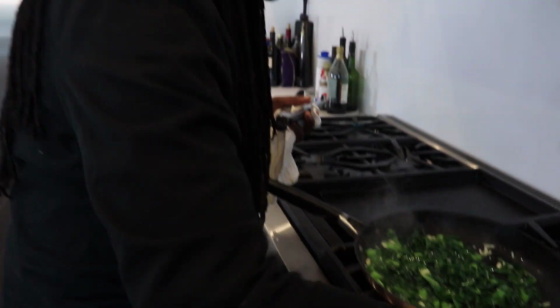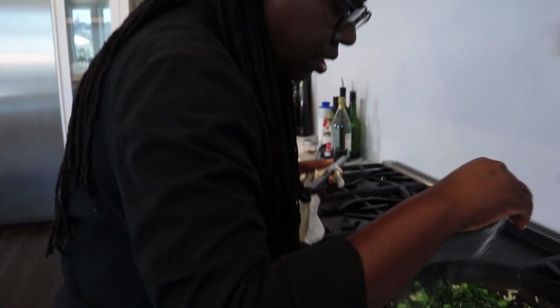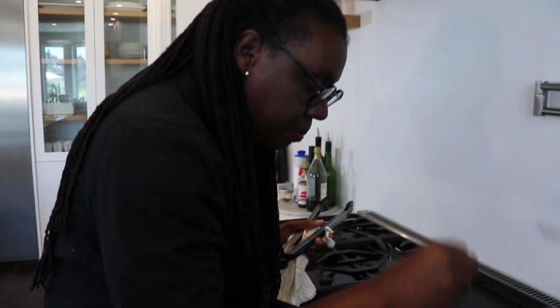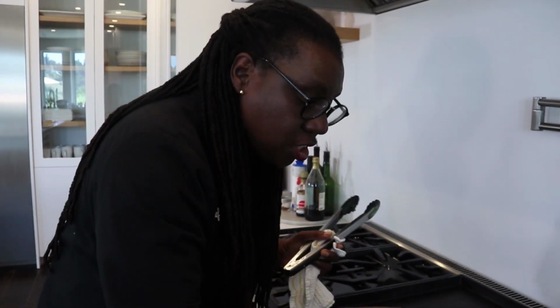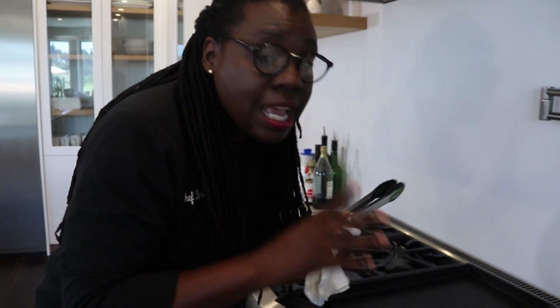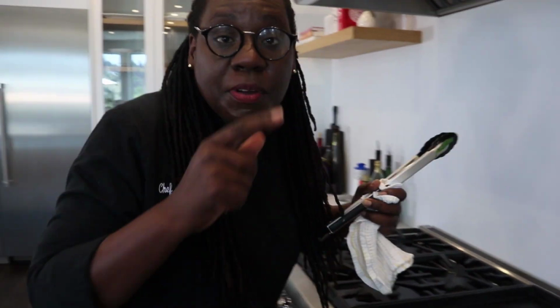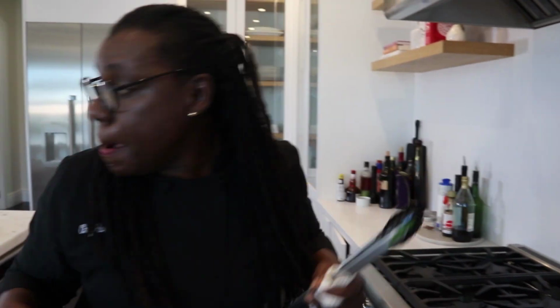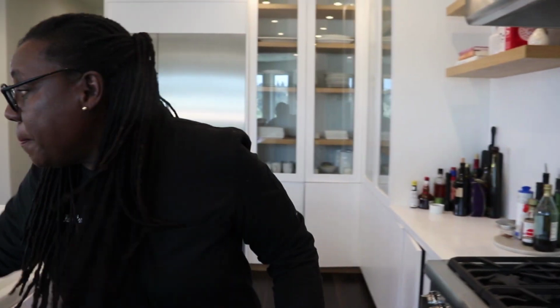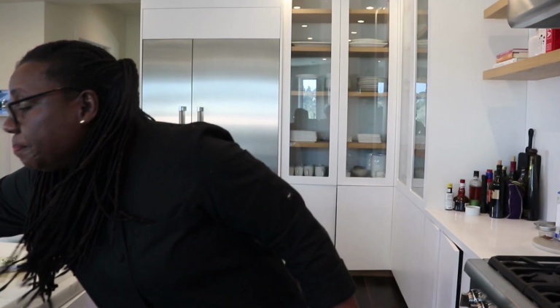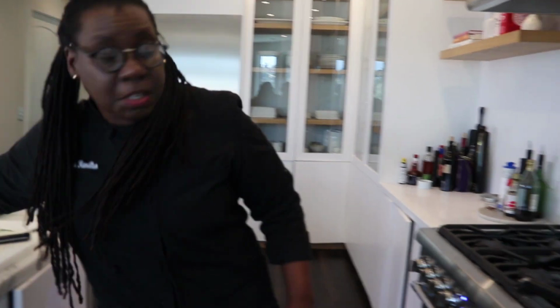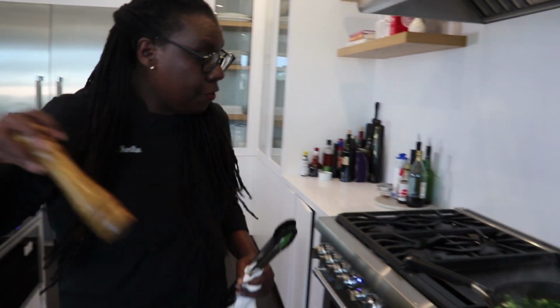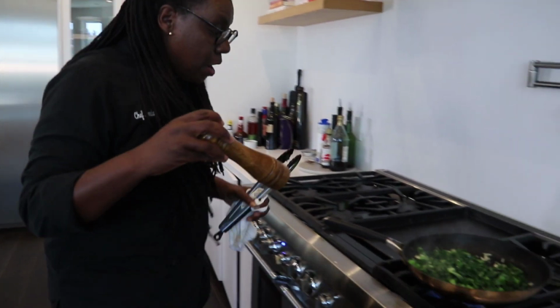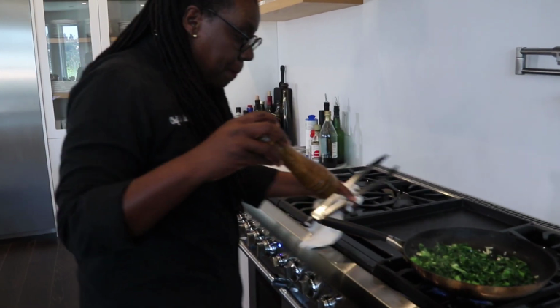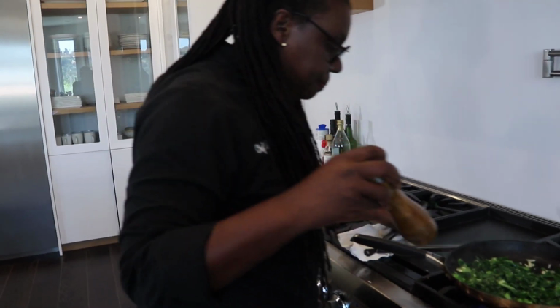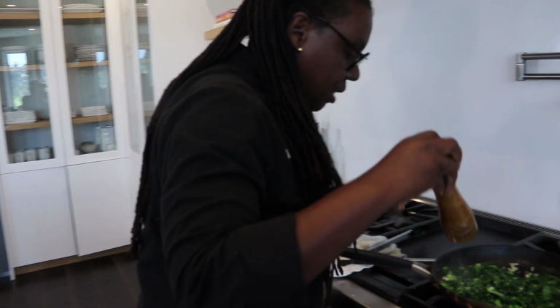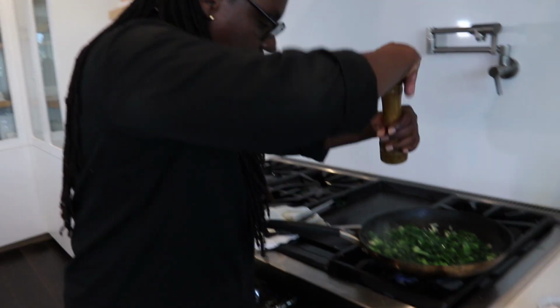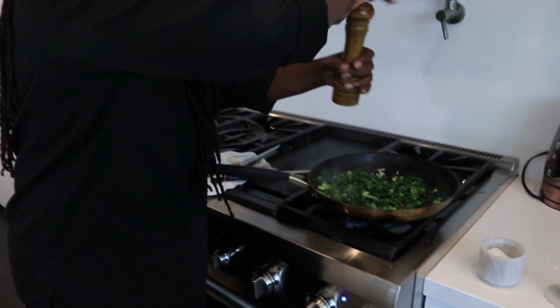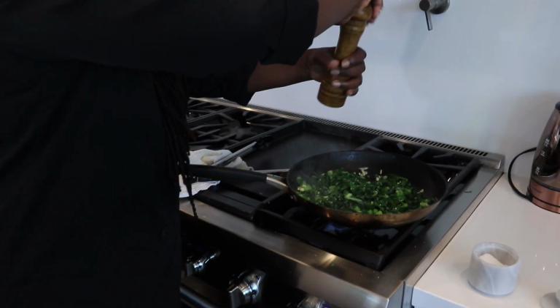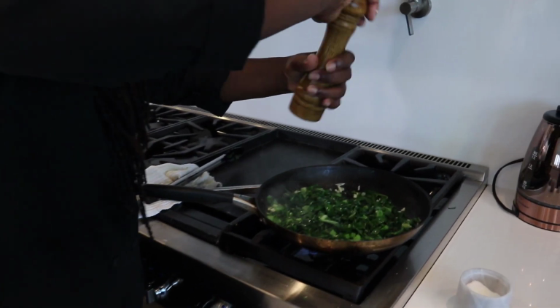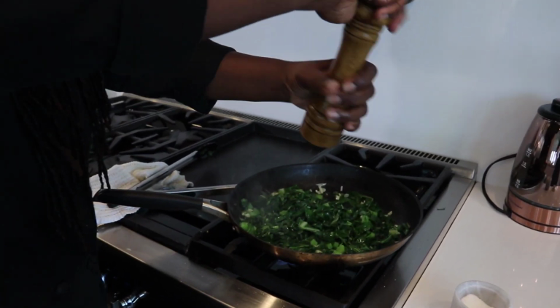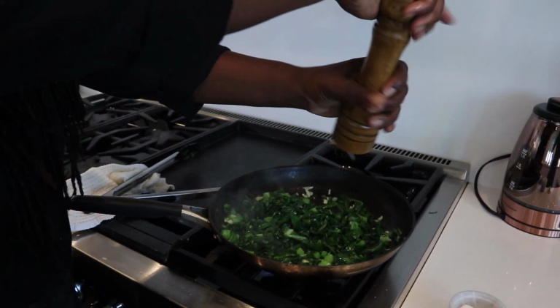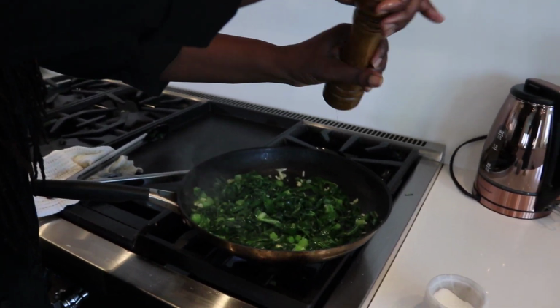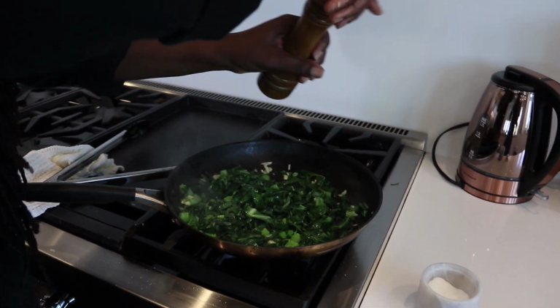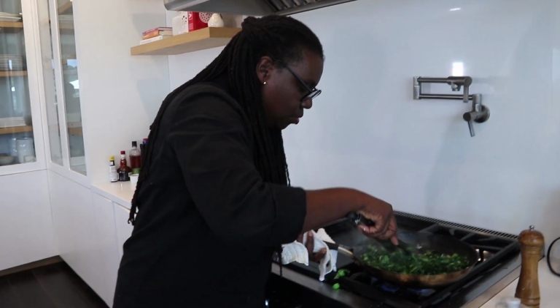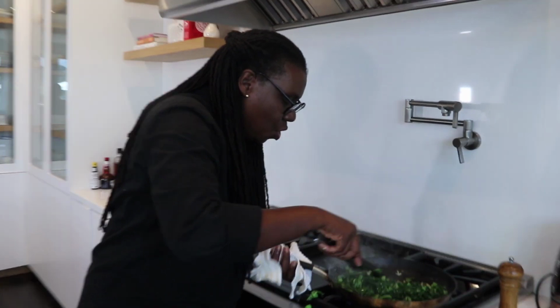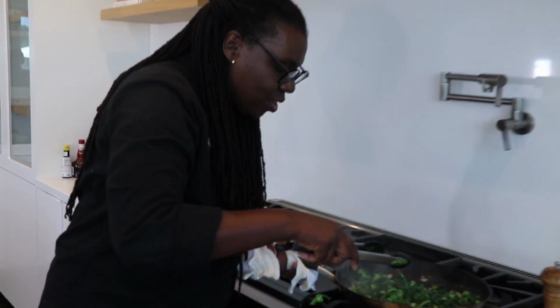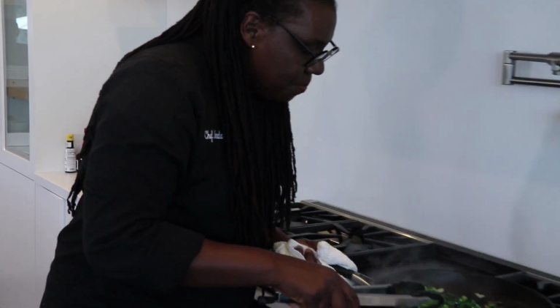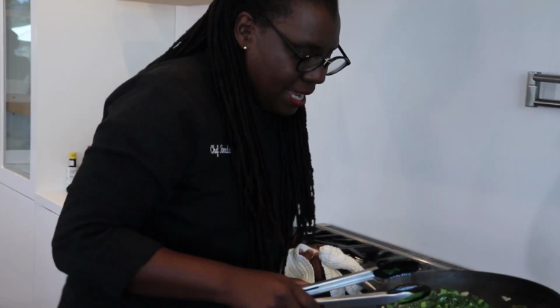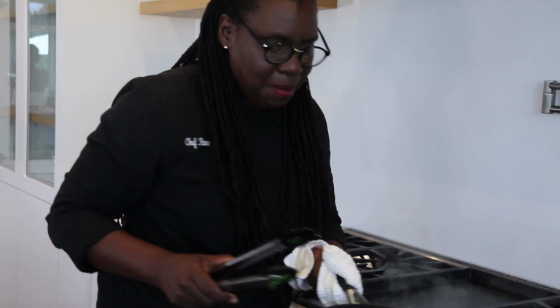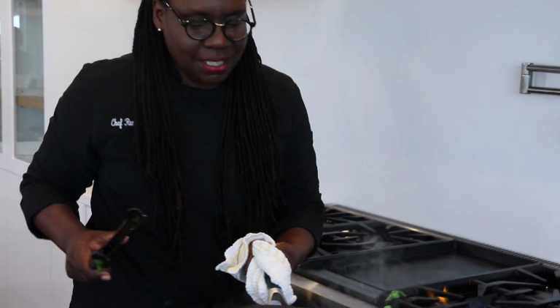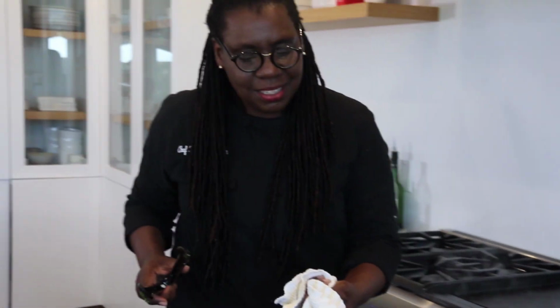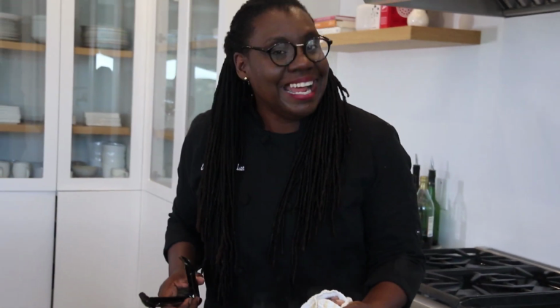I'm gonna hit it with a little bit more salt, then grab my fresh ground pepper and go over it. Man, look at that!